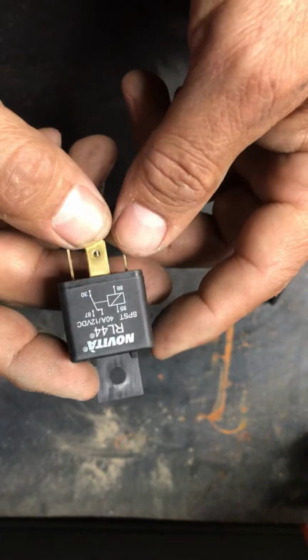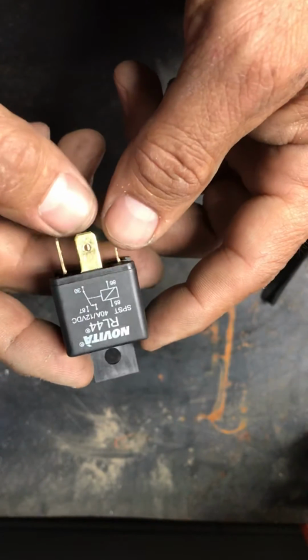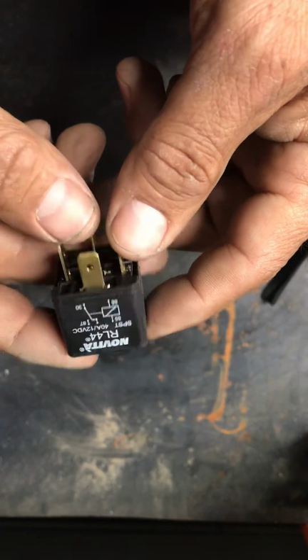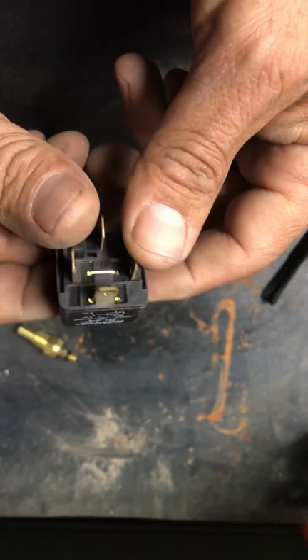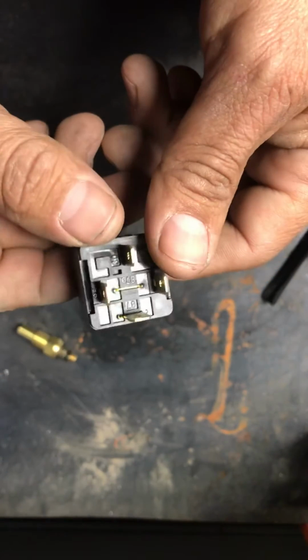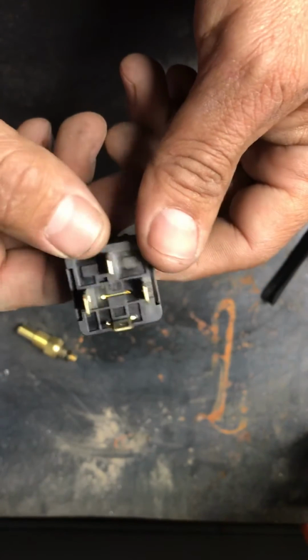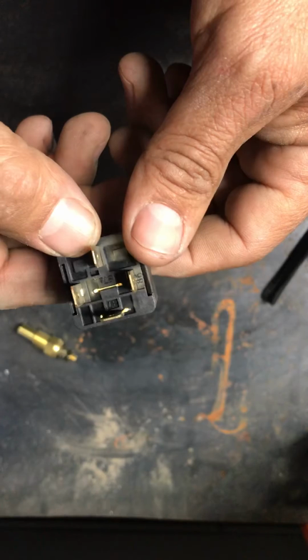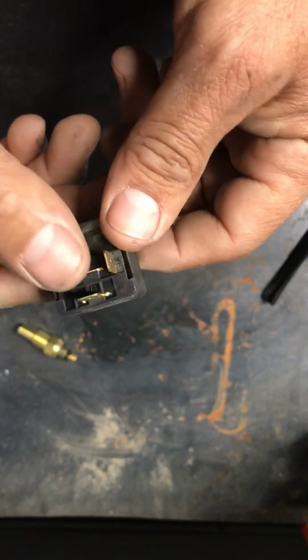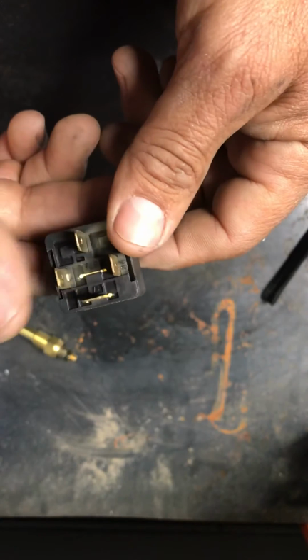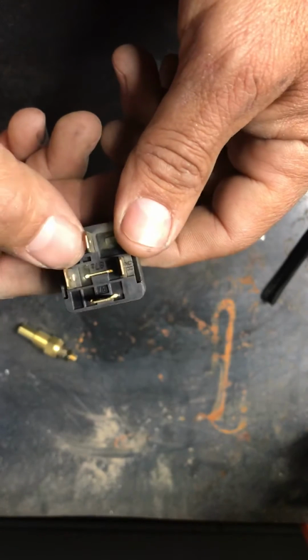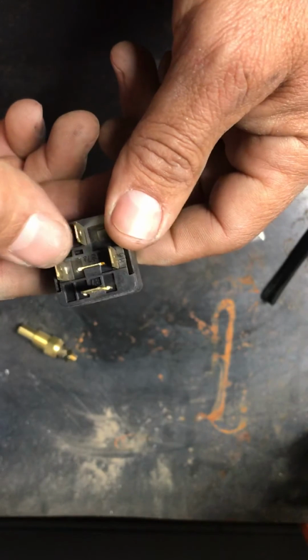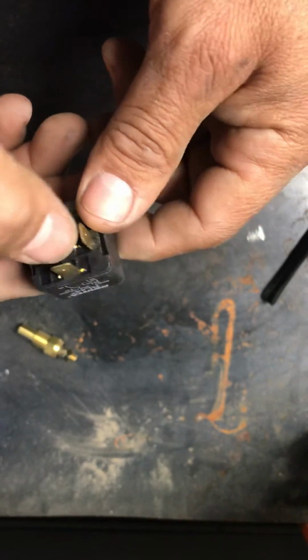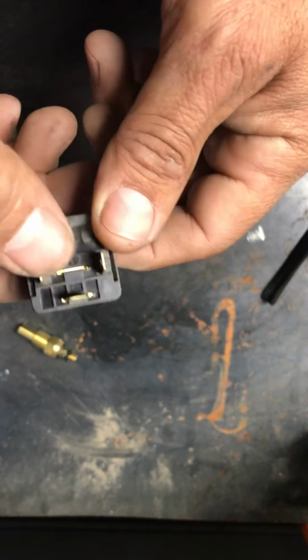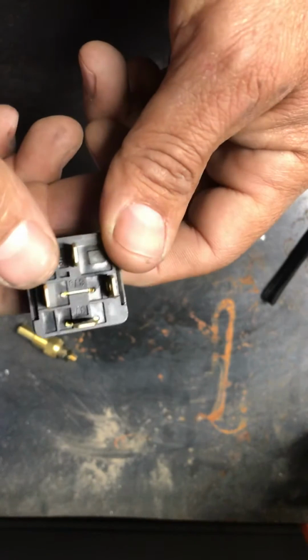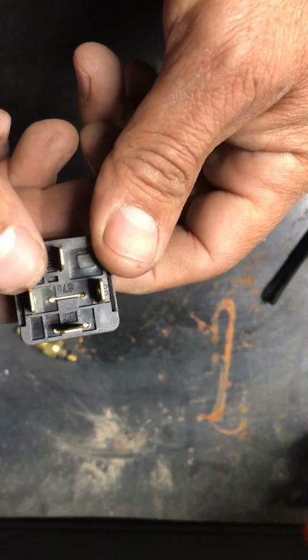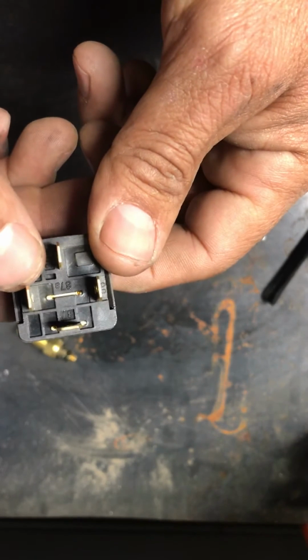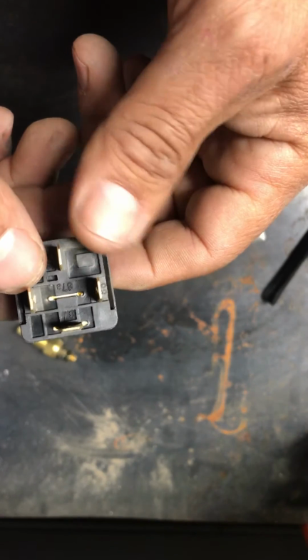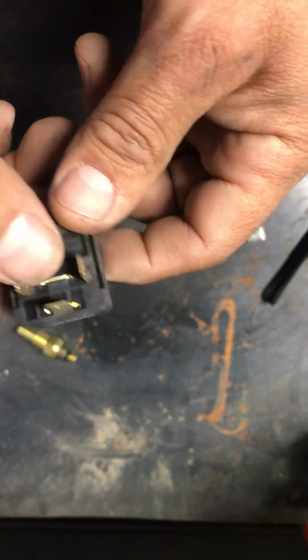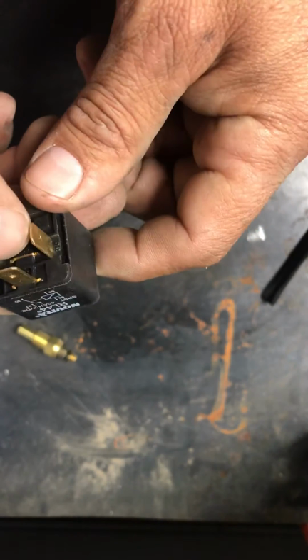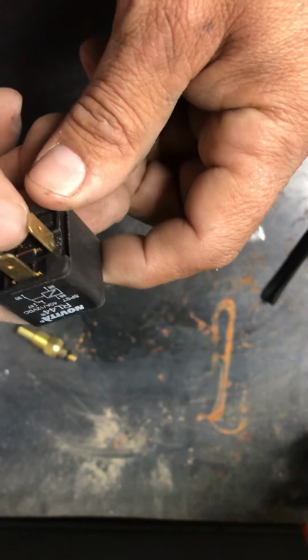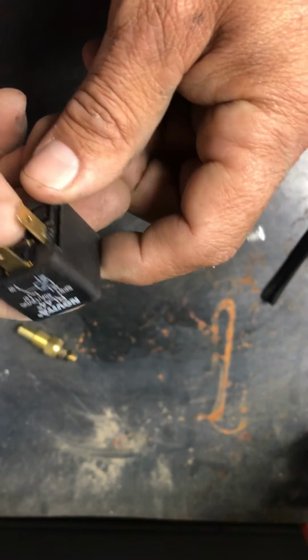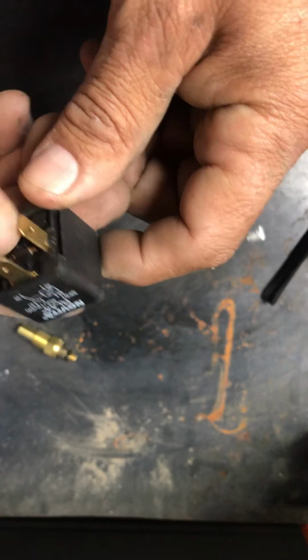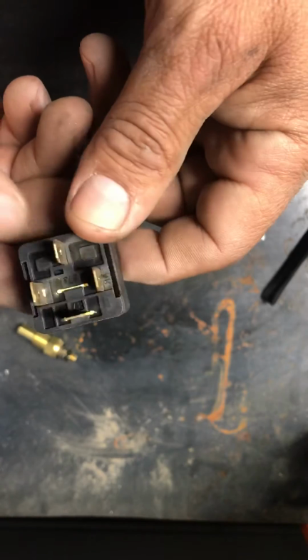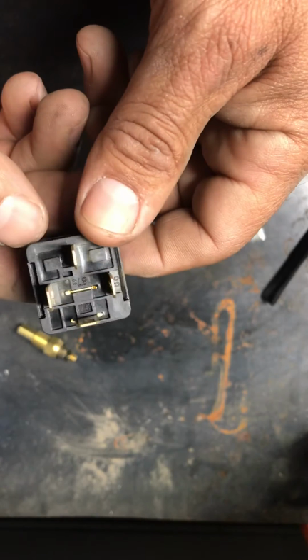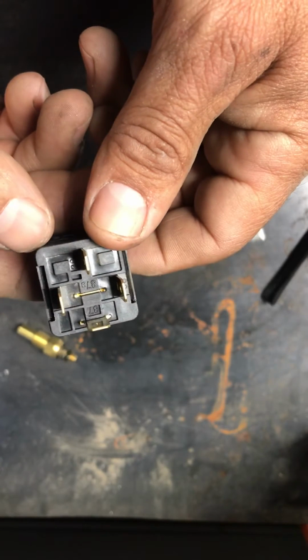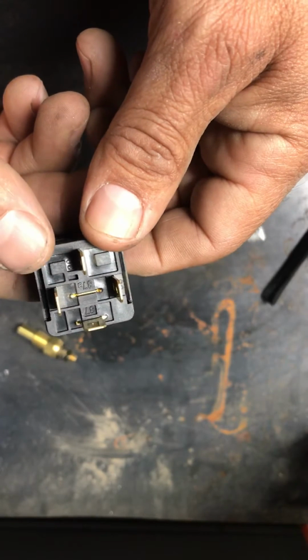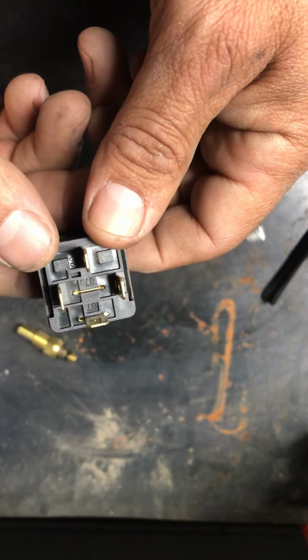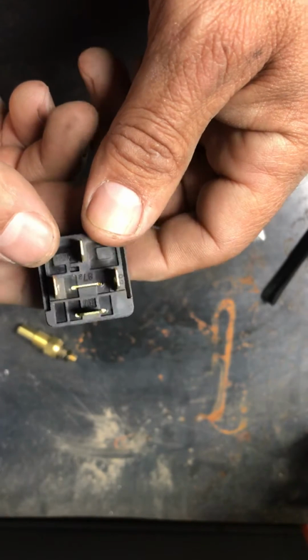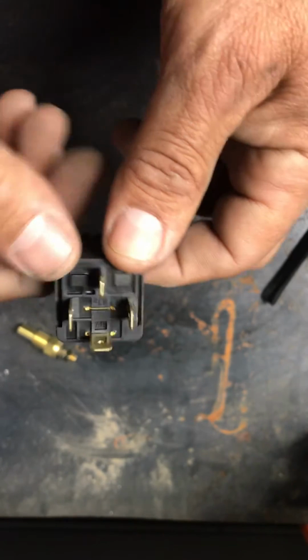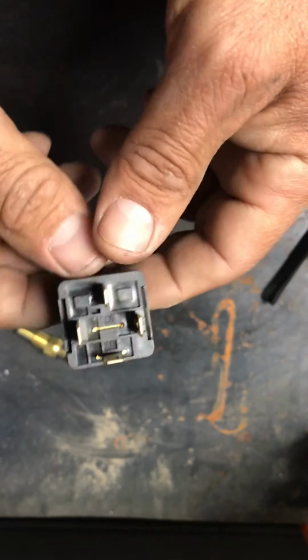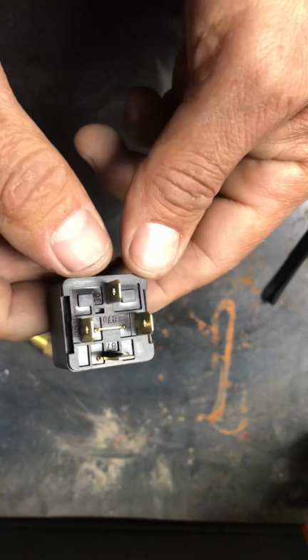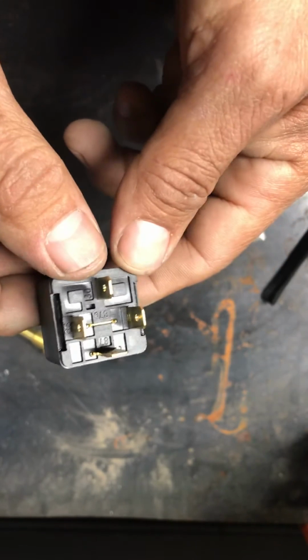It's going to be real simple. 4-pin relay. If you have a 5-pin relay, that's fine, but you're not going to be using the 87A in the middle. As you can see, this one's already been cut off — they come like that from the factory. 4-pin relay.